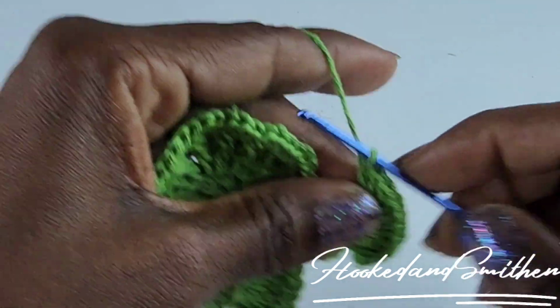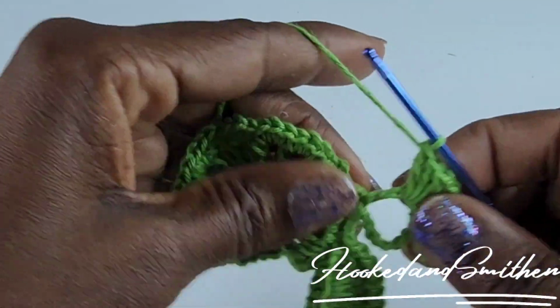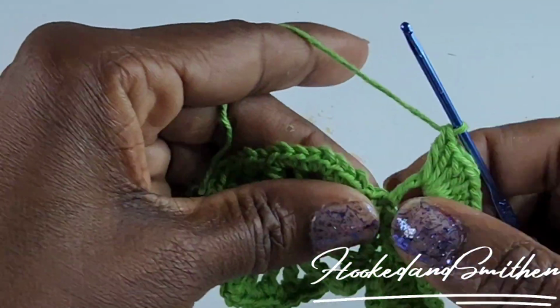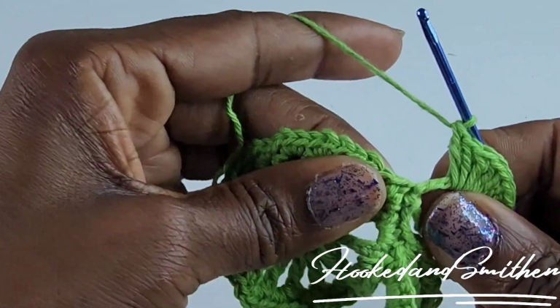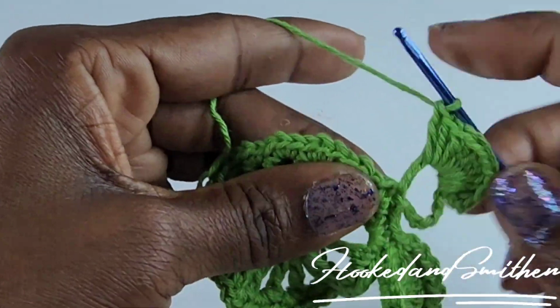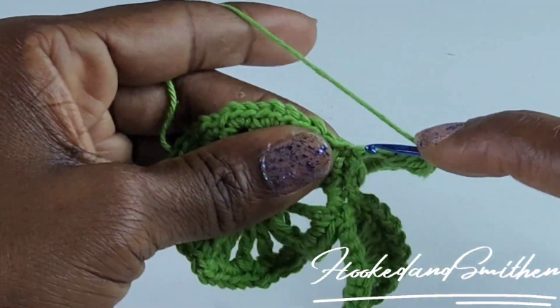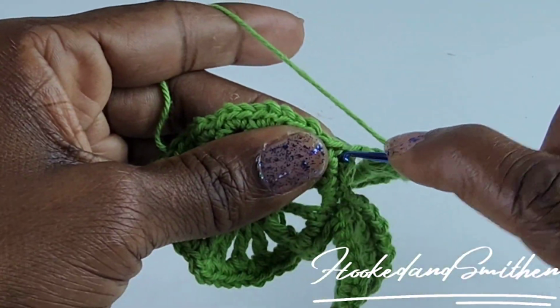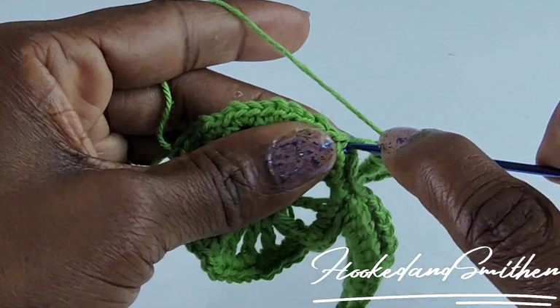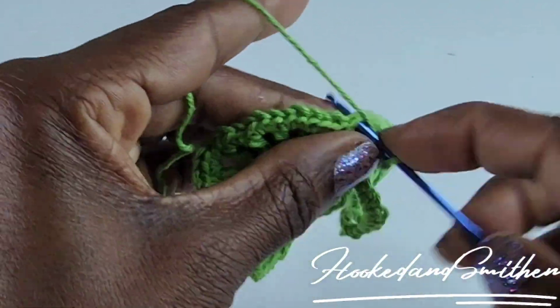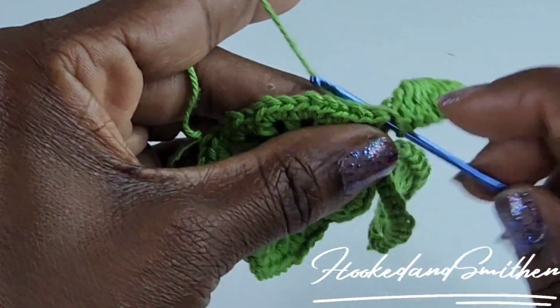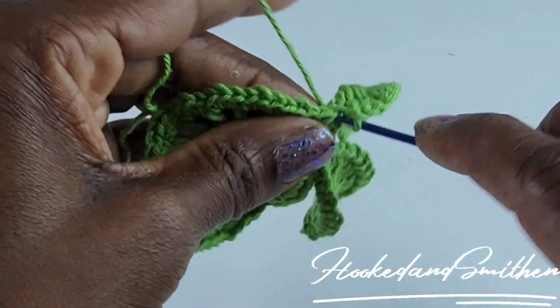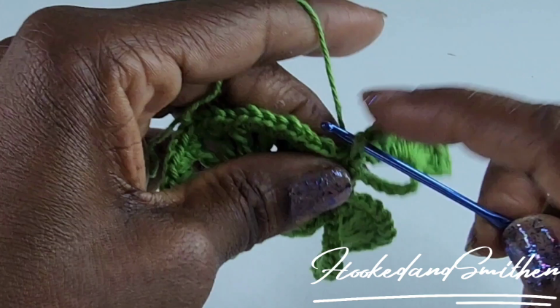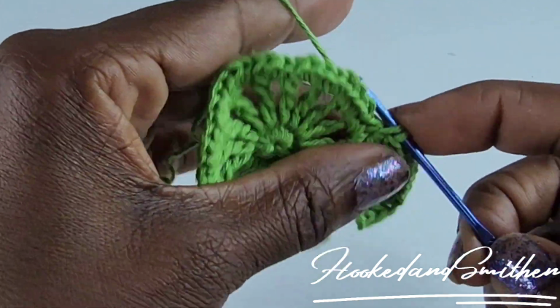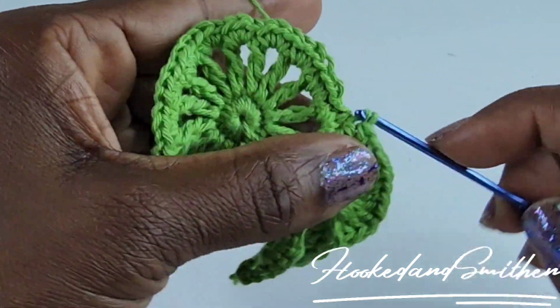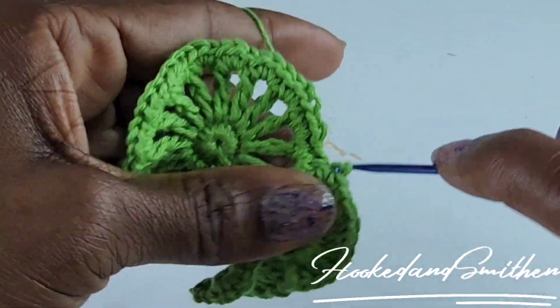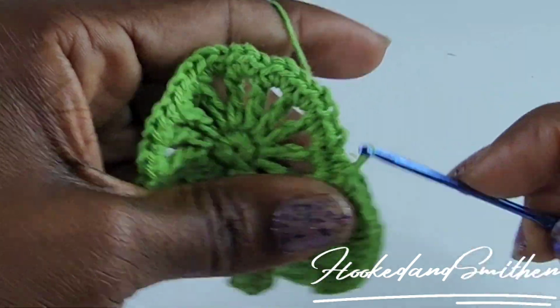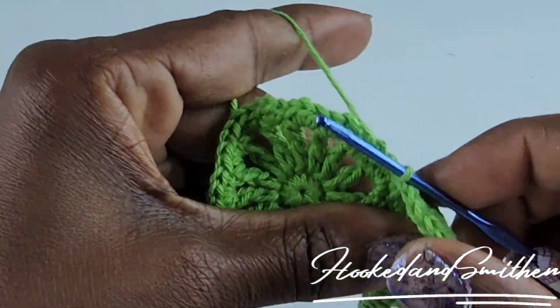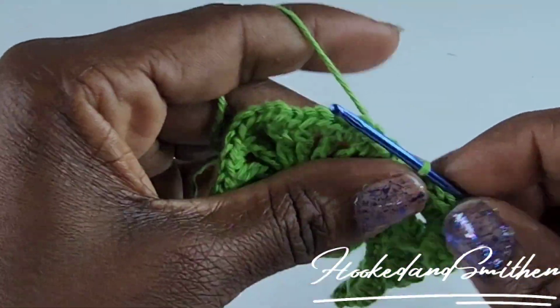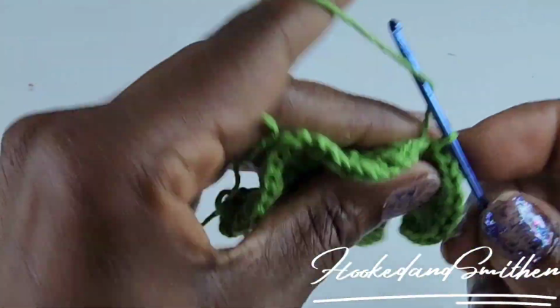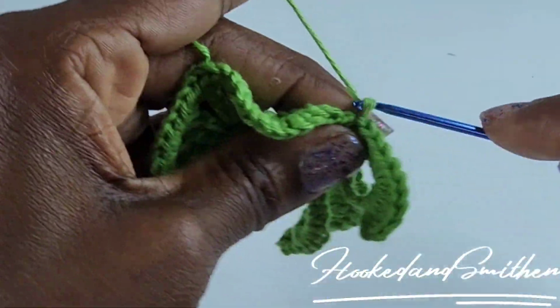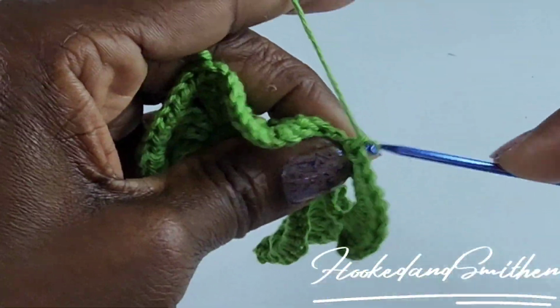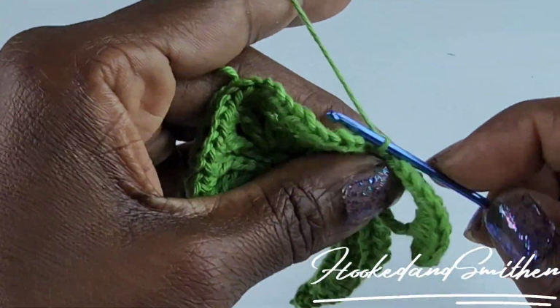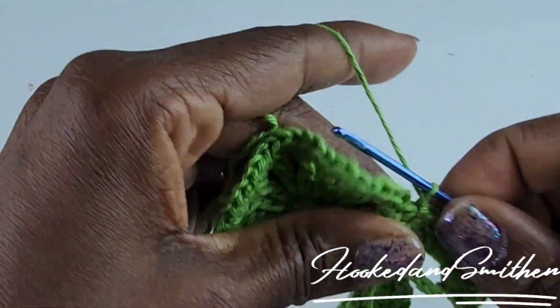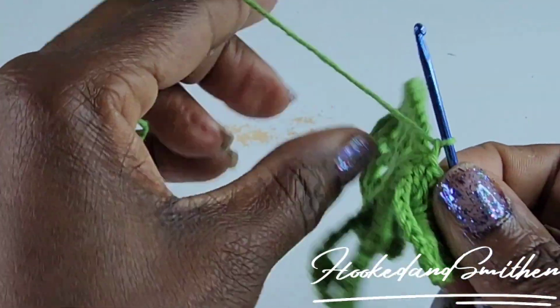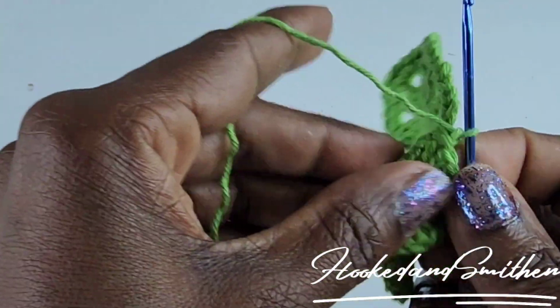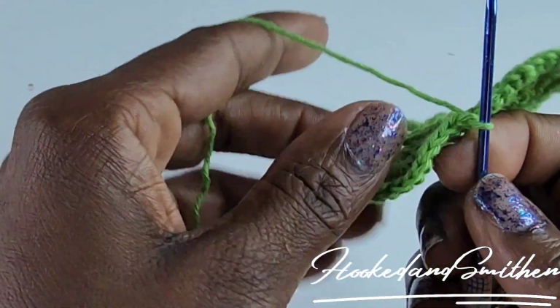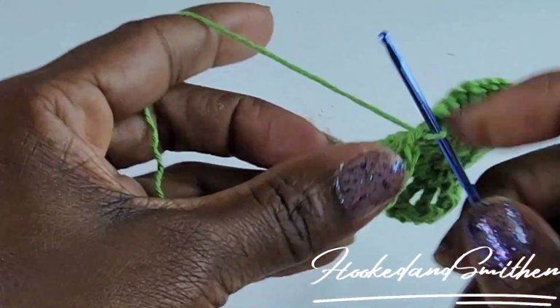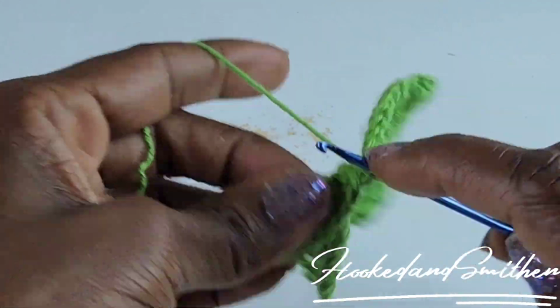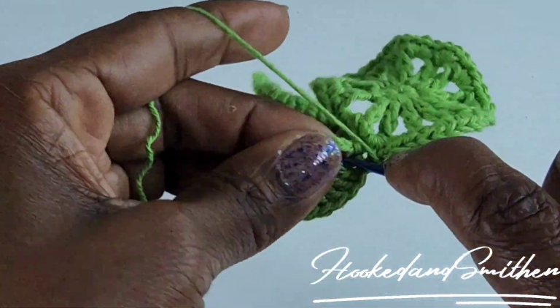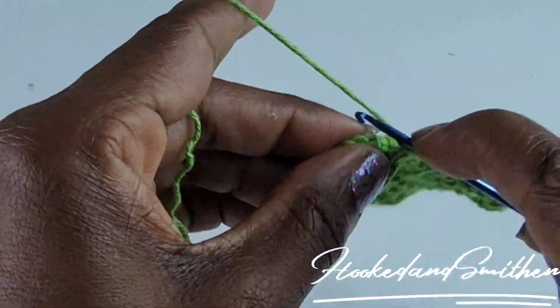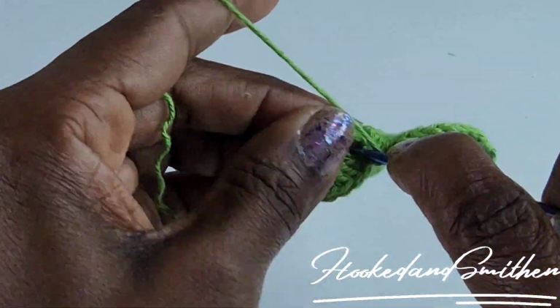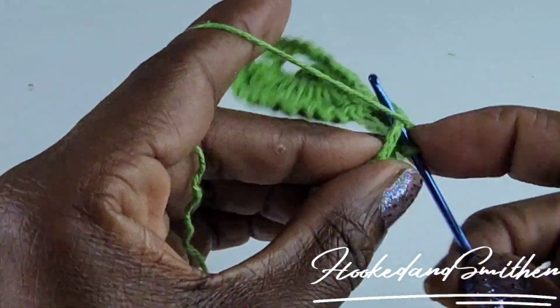After ten double crochets, make a slip stitch into the same stitch as the treble crochet, chain one, turn, and make nine single crochet into the loop.